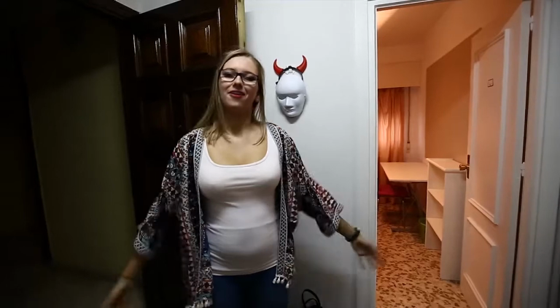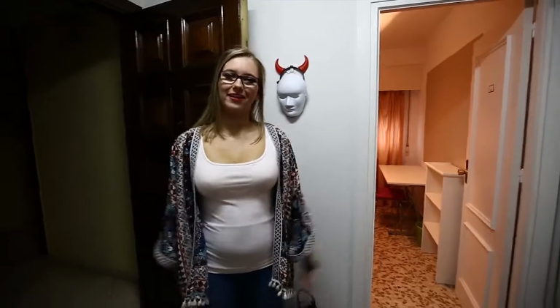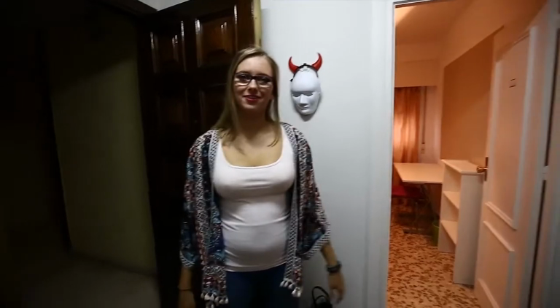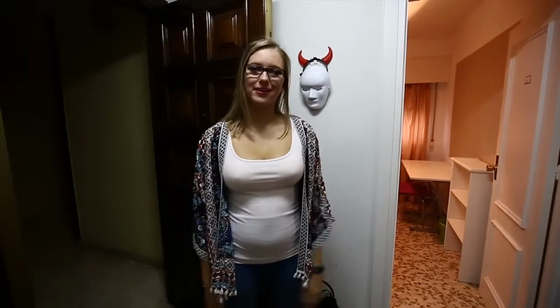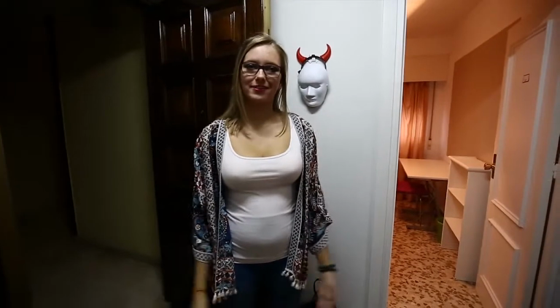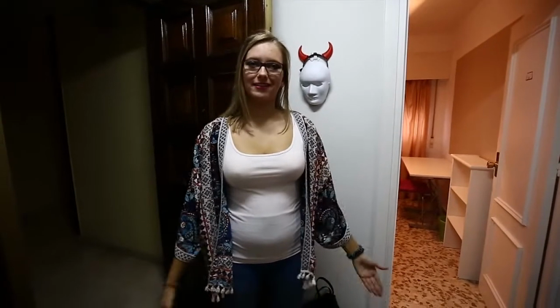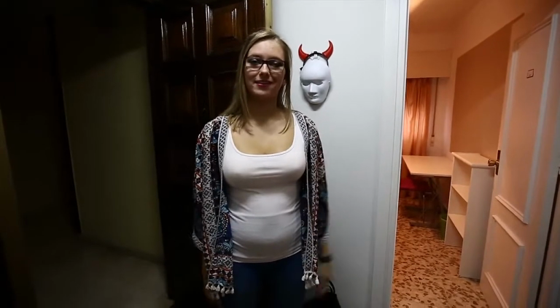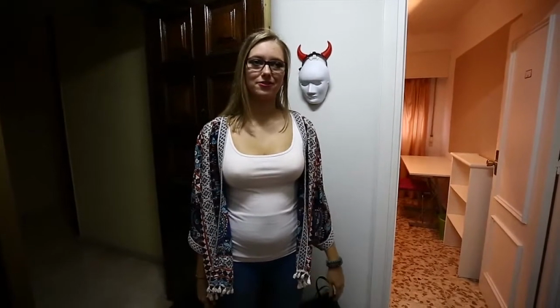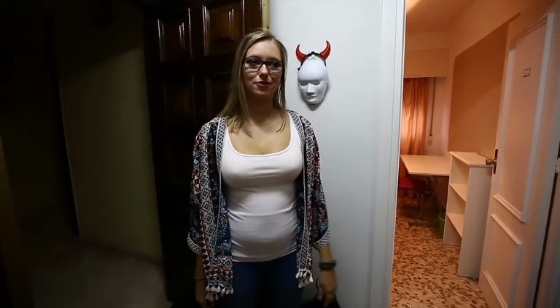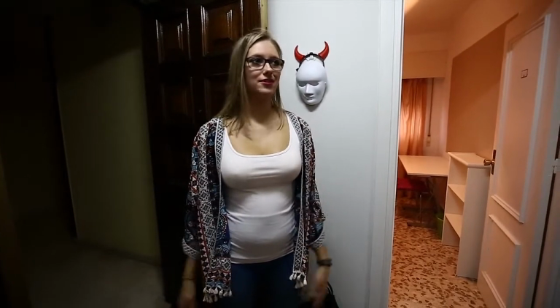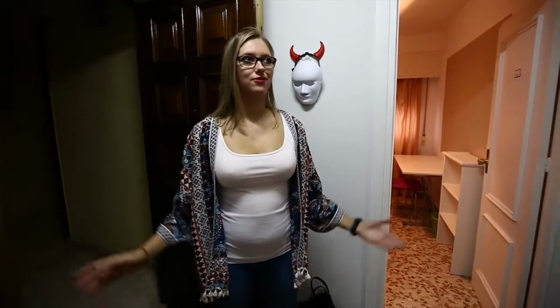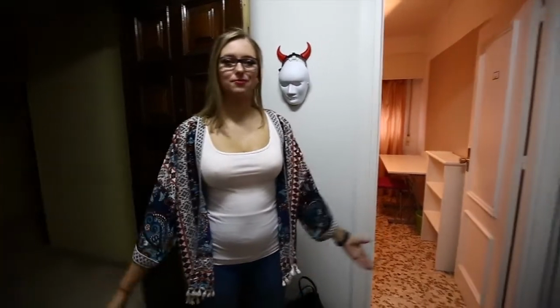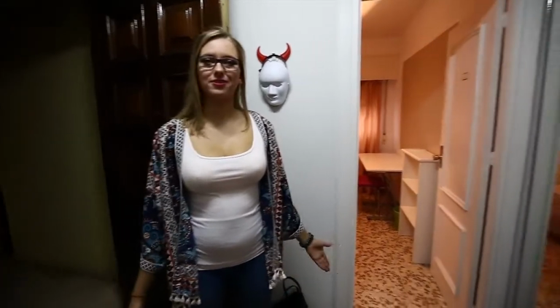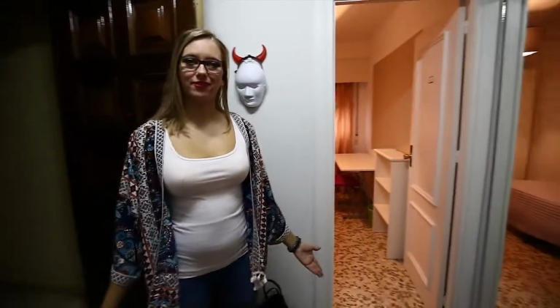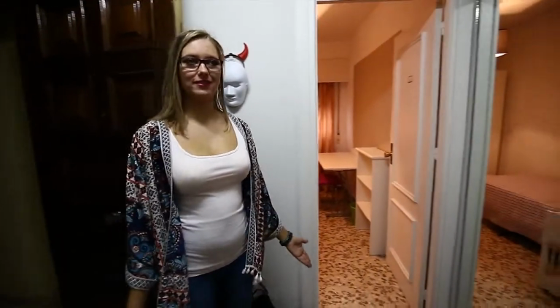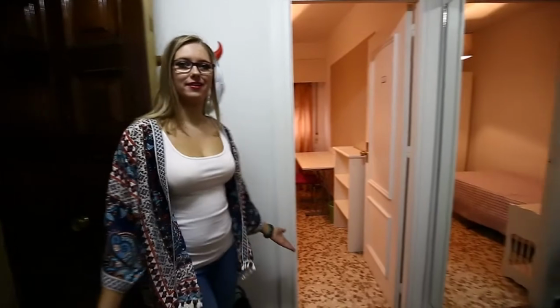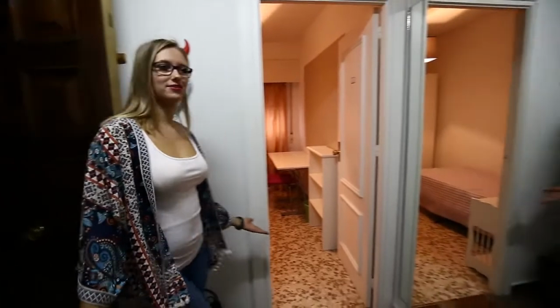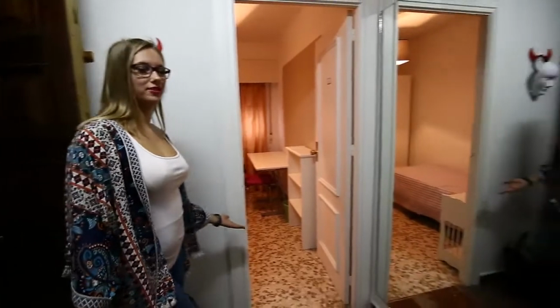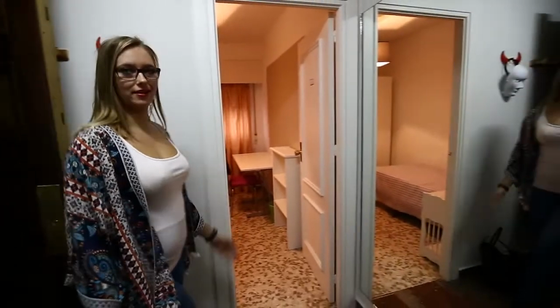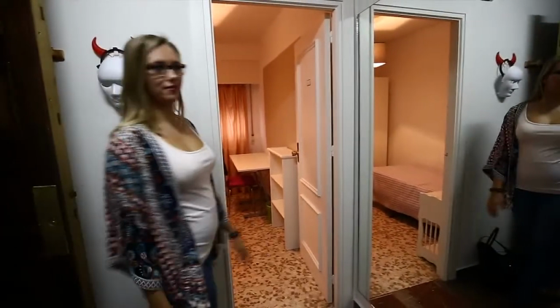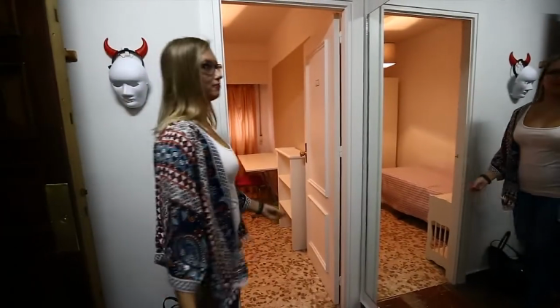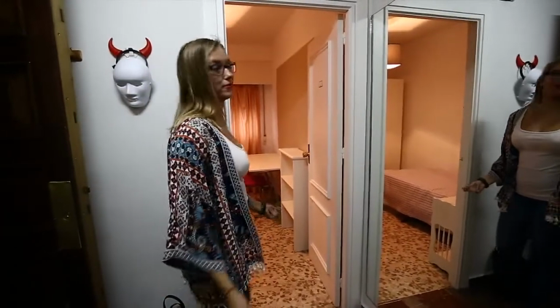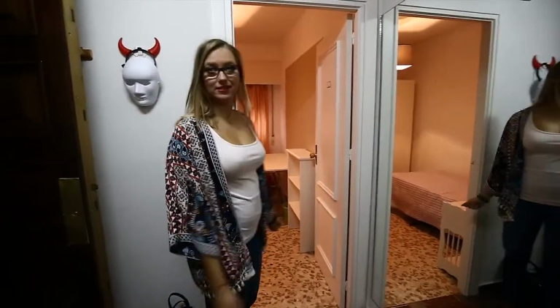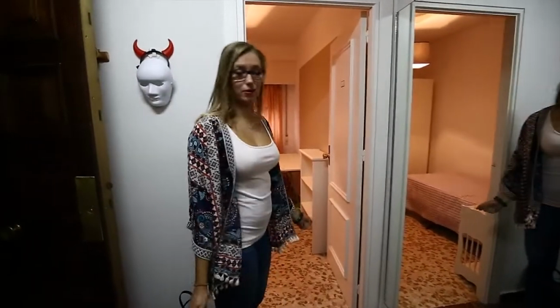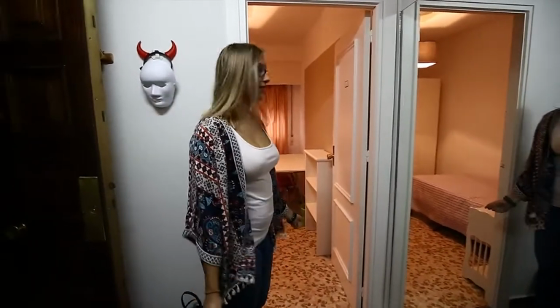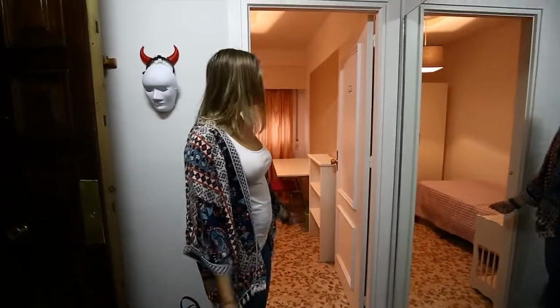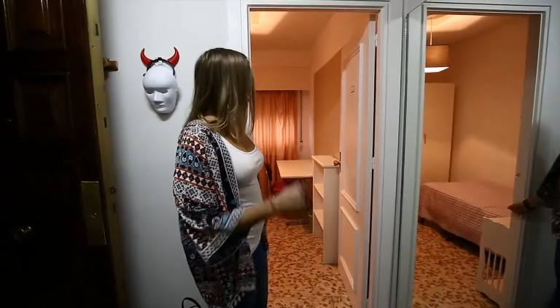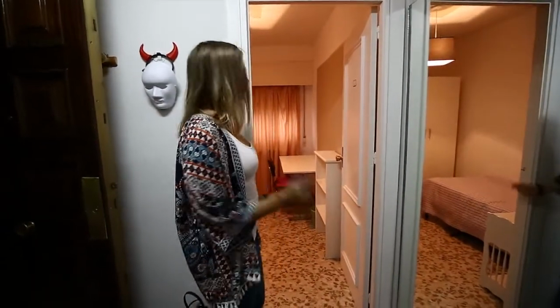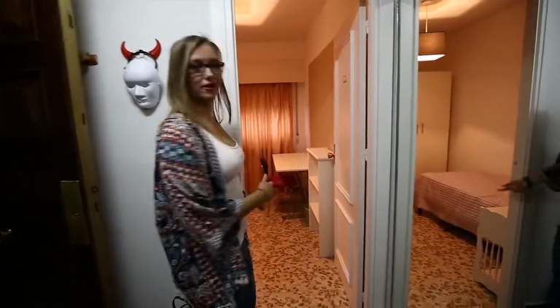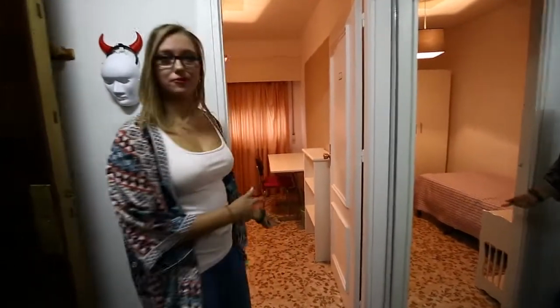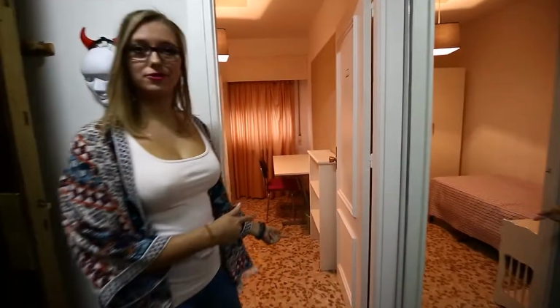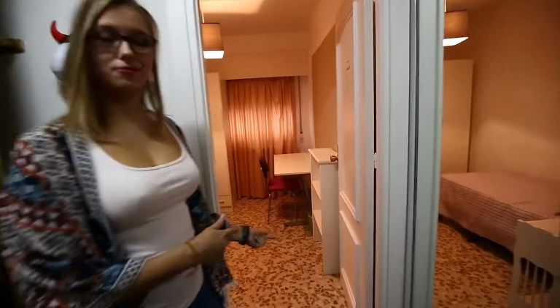Hola chicos, my name is Katia and I'm here to show you this very spacious flat in the street in Eugenia. We will start with the first room.